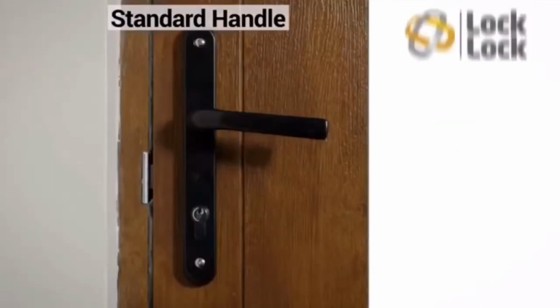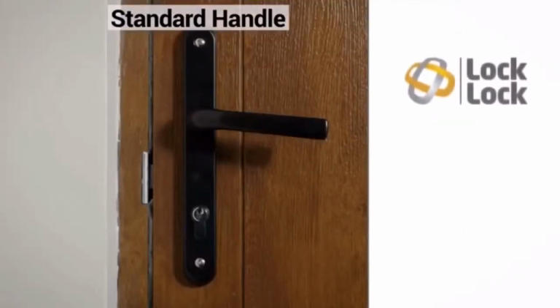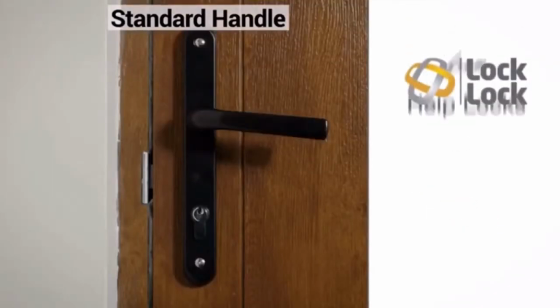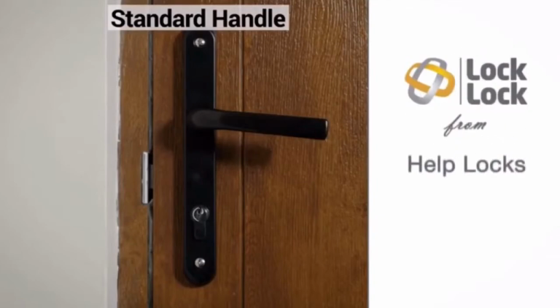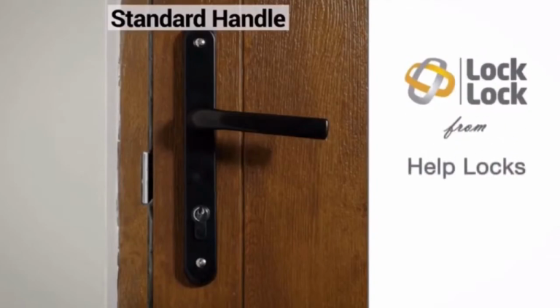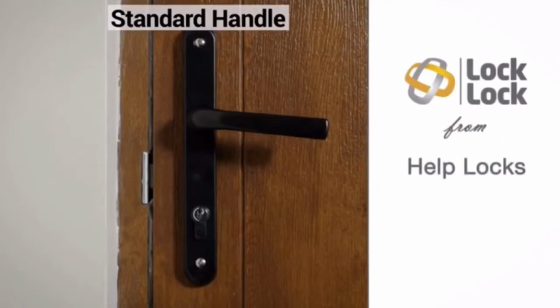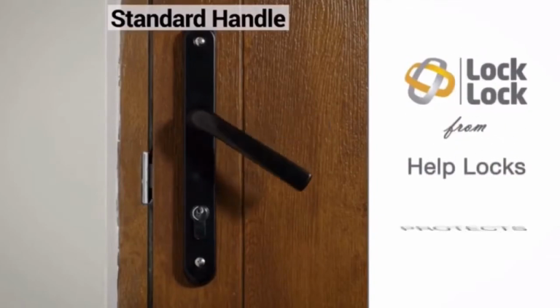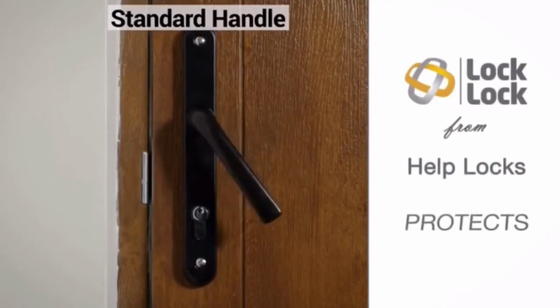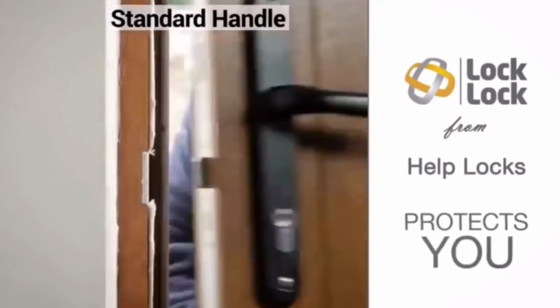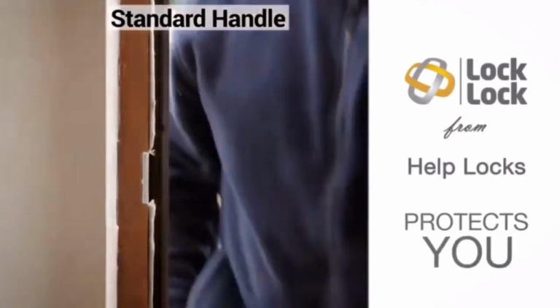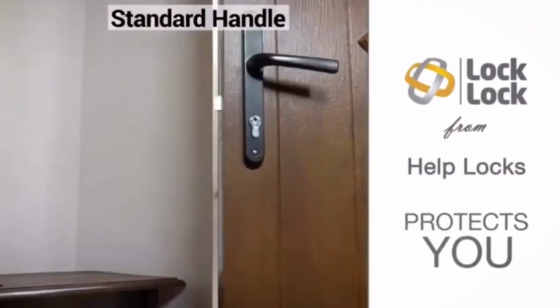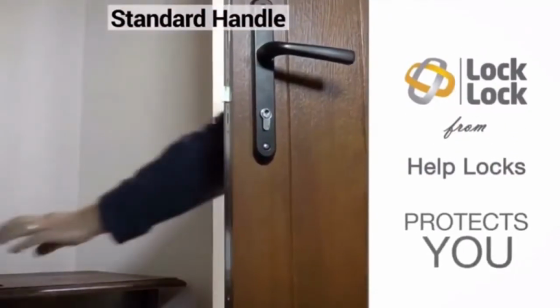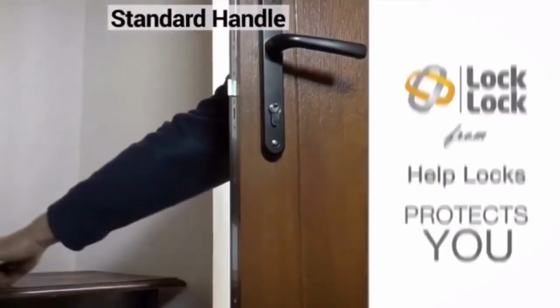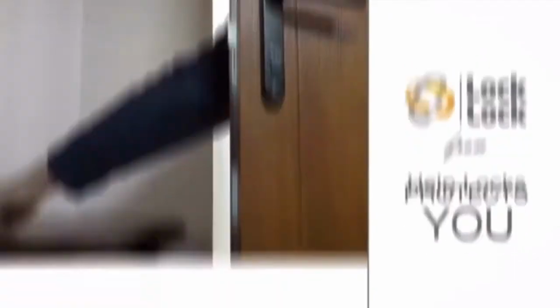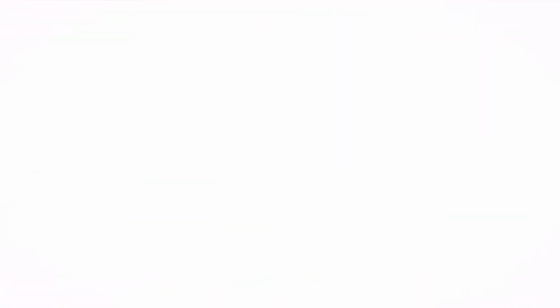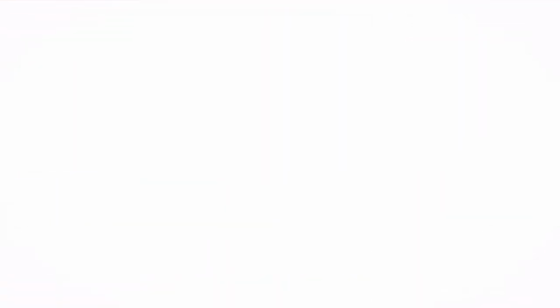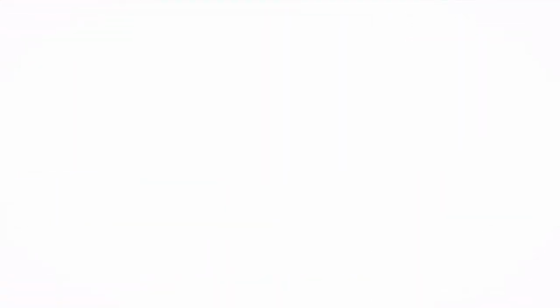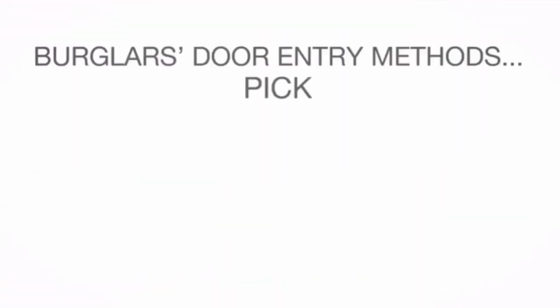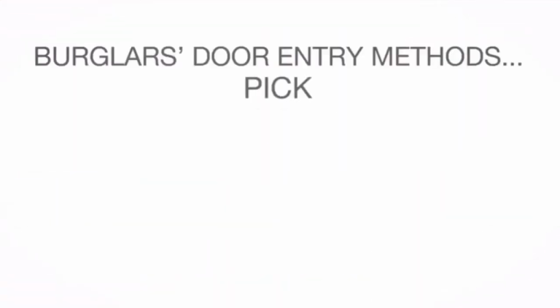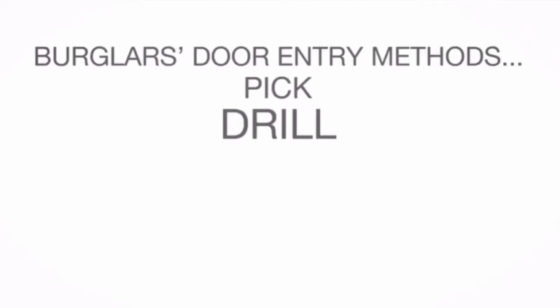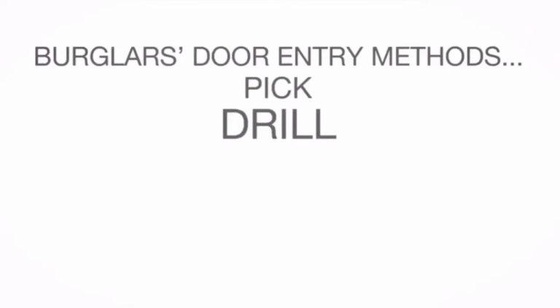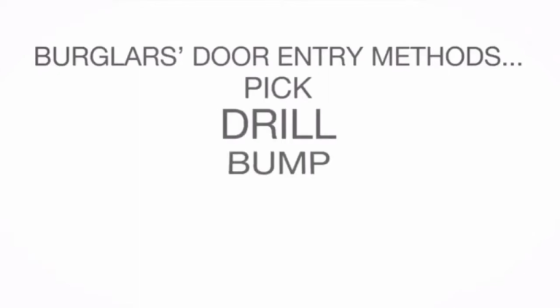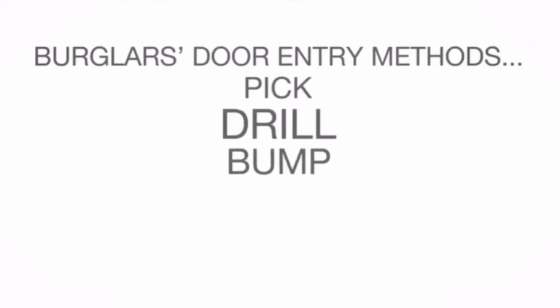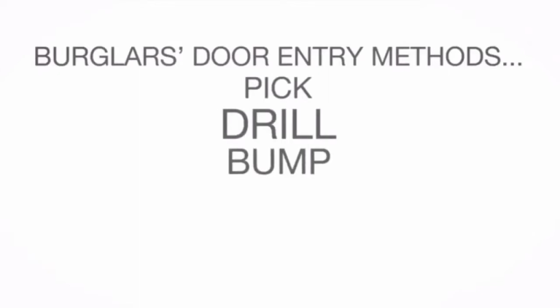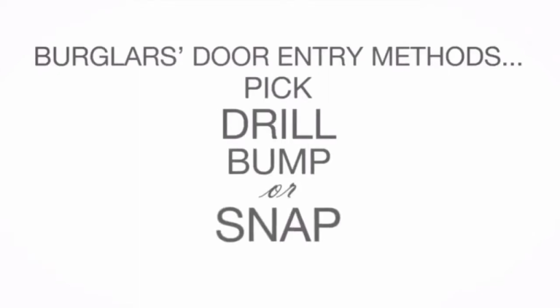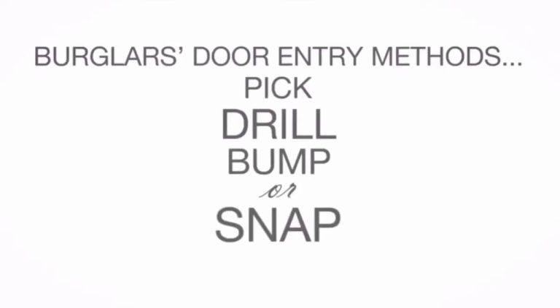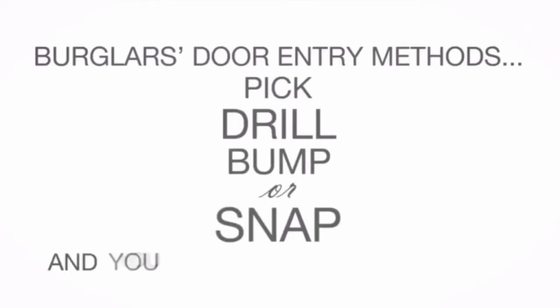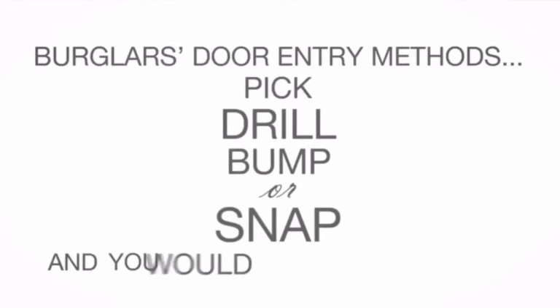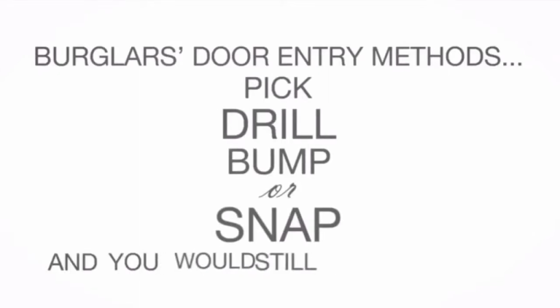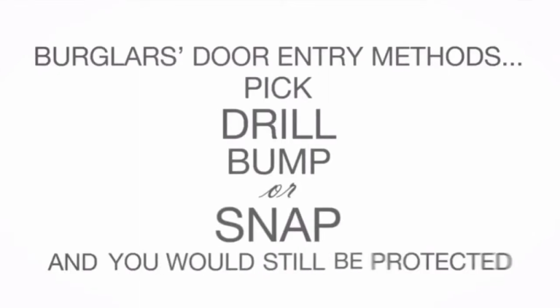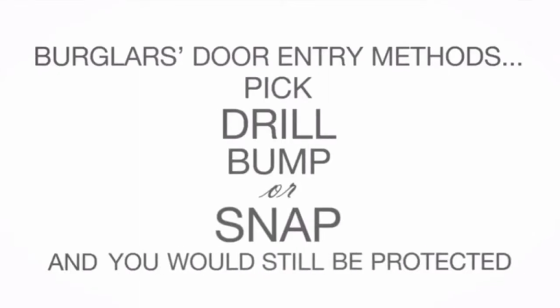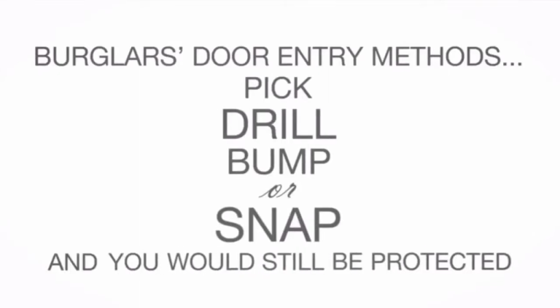Lock Lock from Help Locks protects you even if you break the lock. He could pick it, drill it, bump it, or snap it — and you would still be protected.